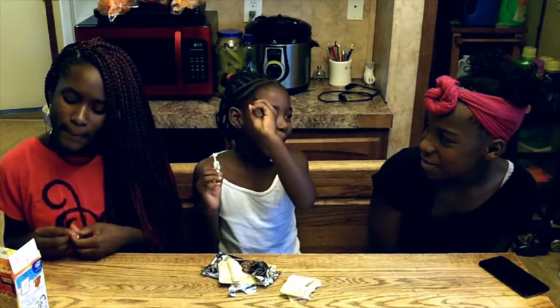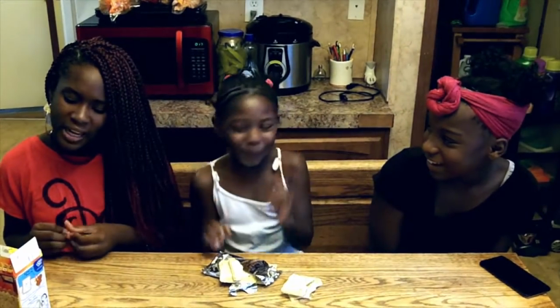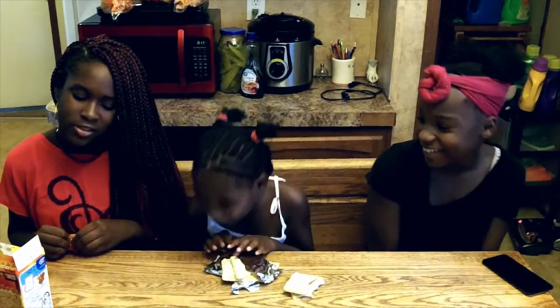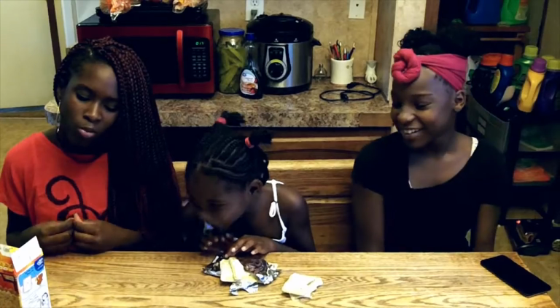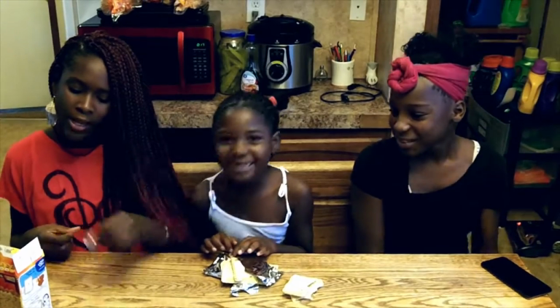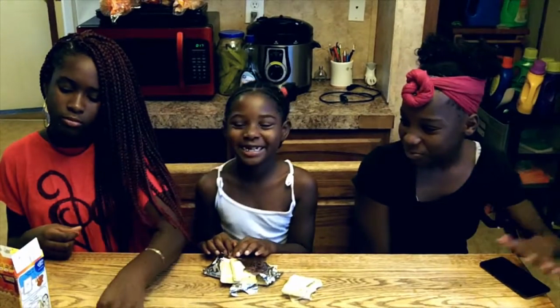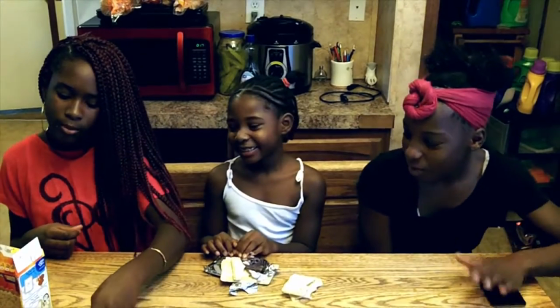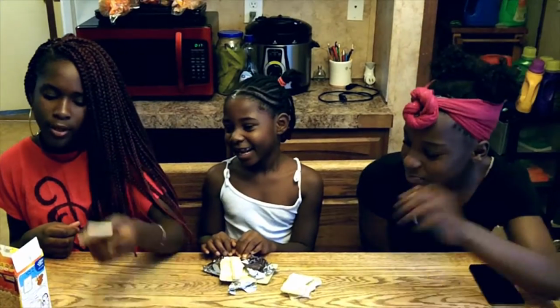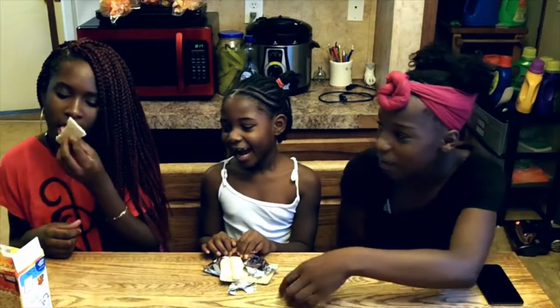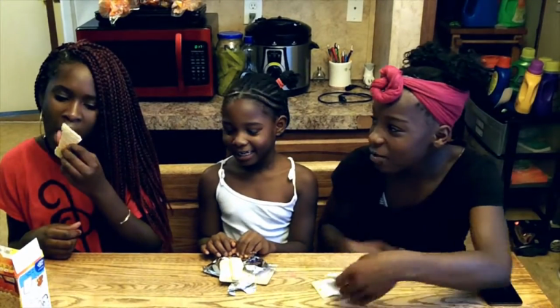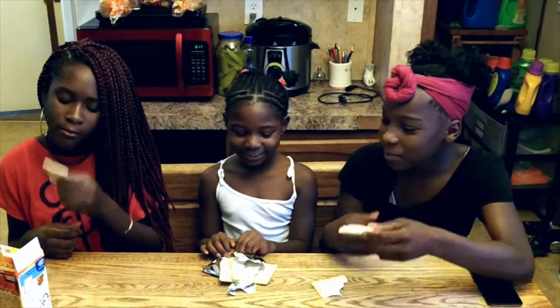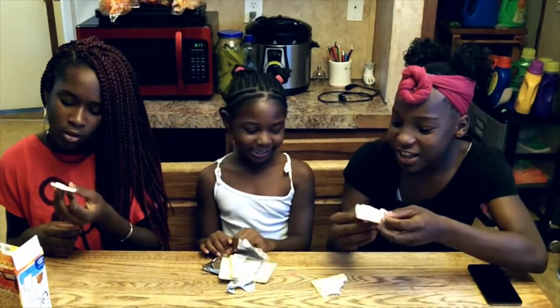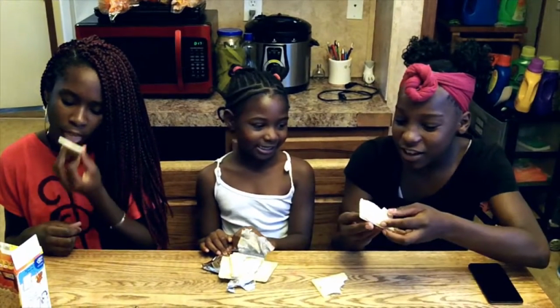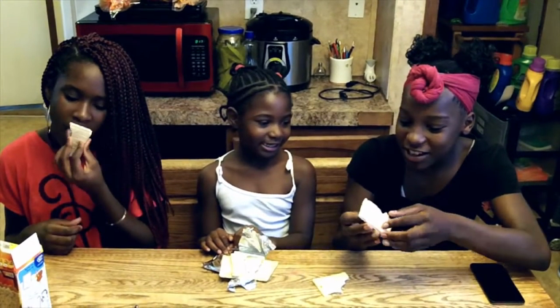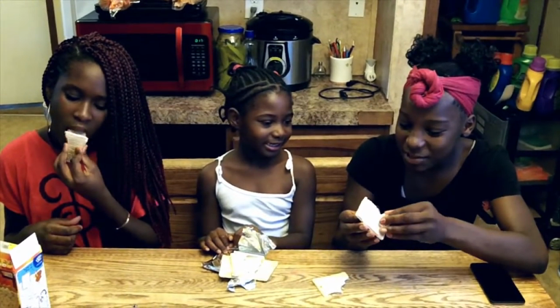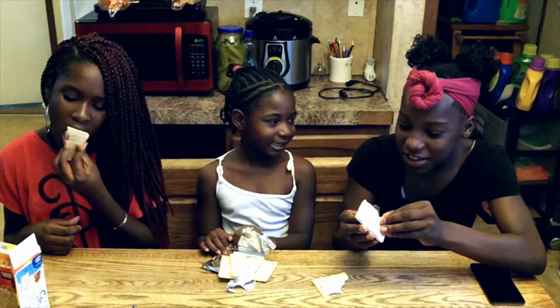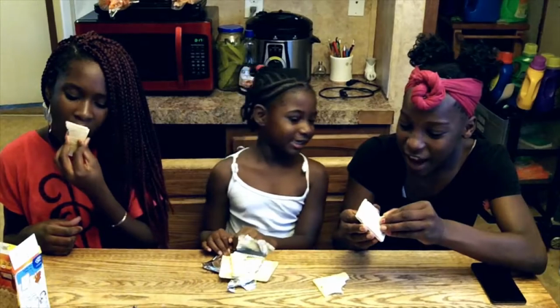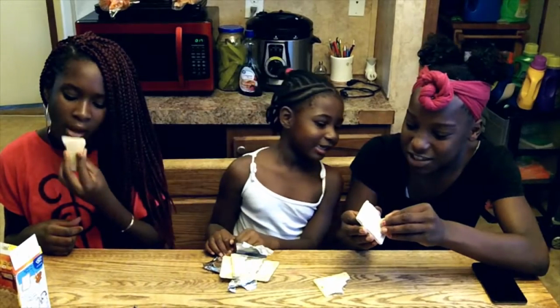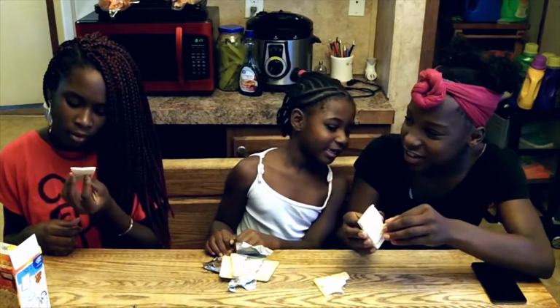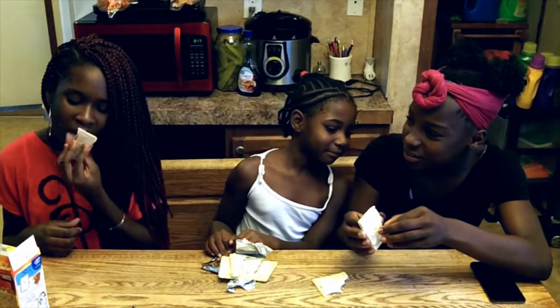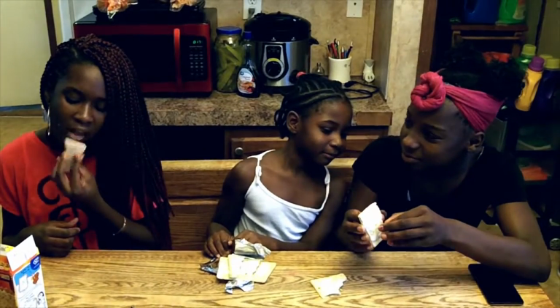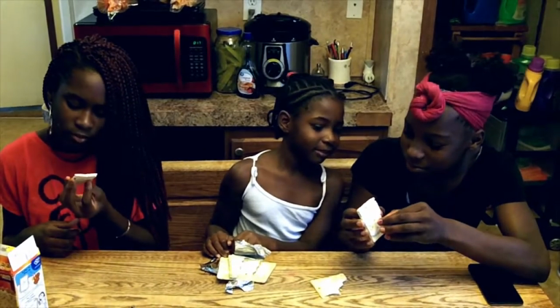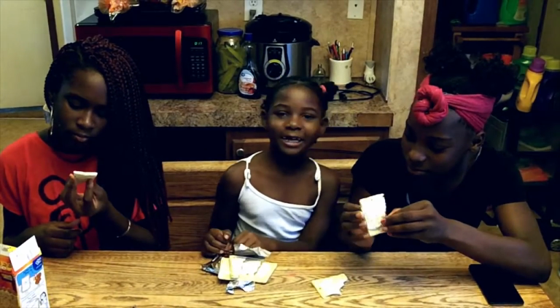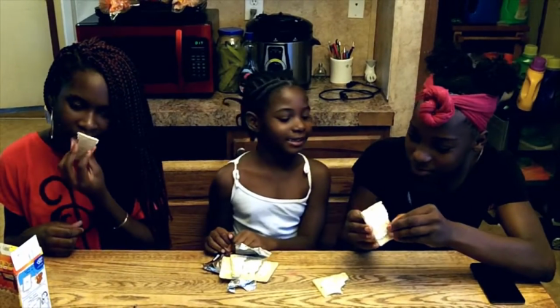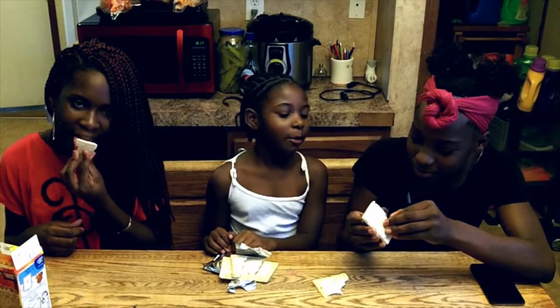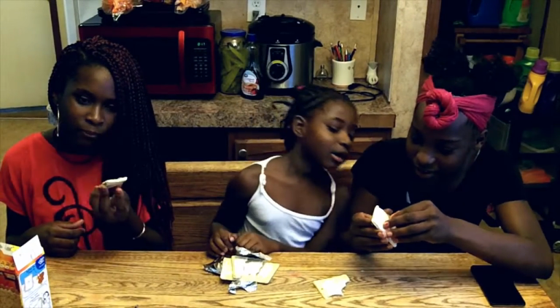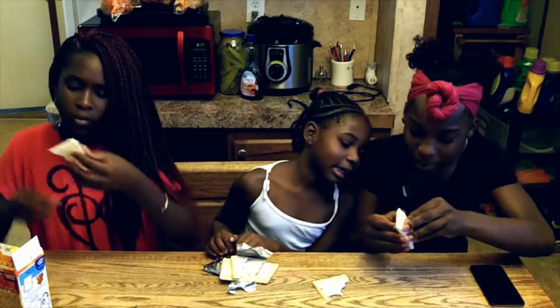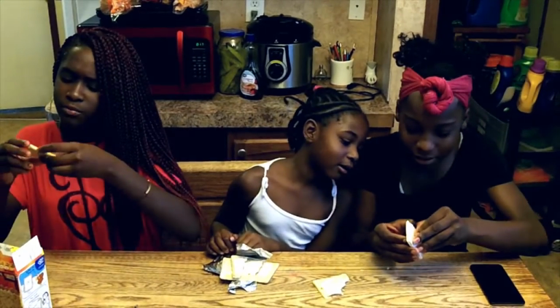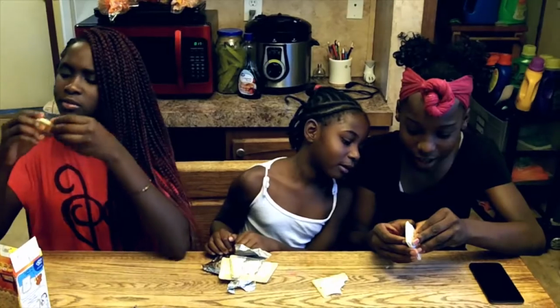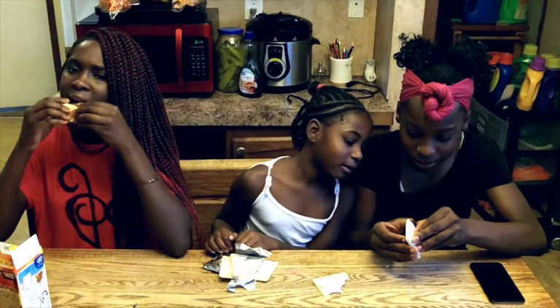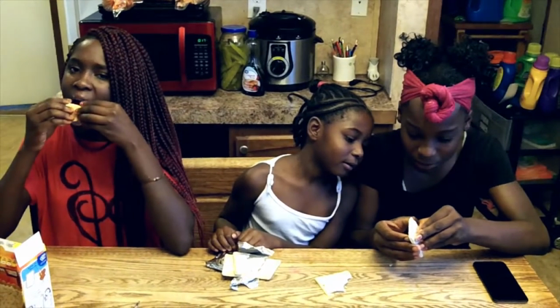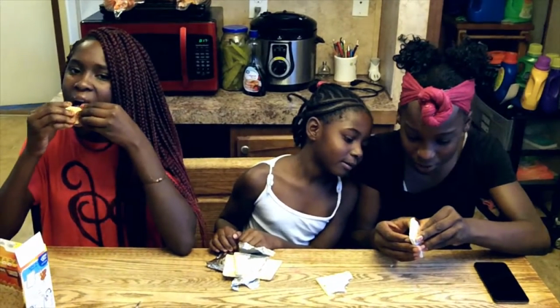I just don't like the part about it — it's like I would eat it, but that aftertaste is disgusting. I'm tempted to rip this apart.